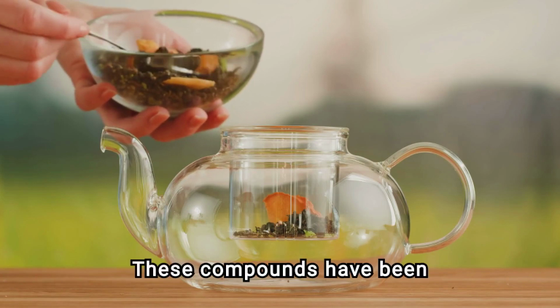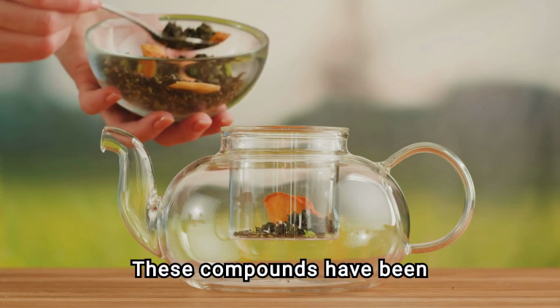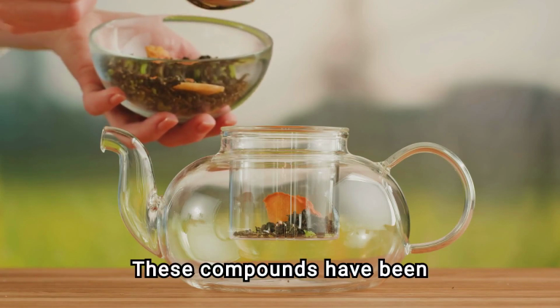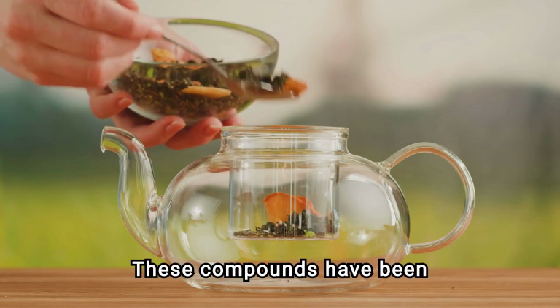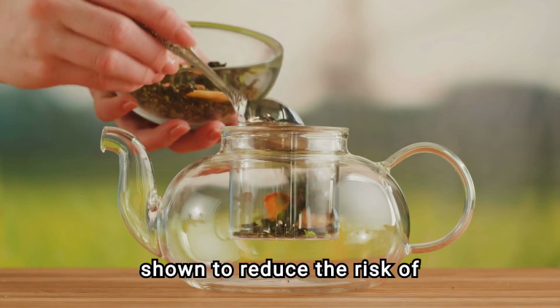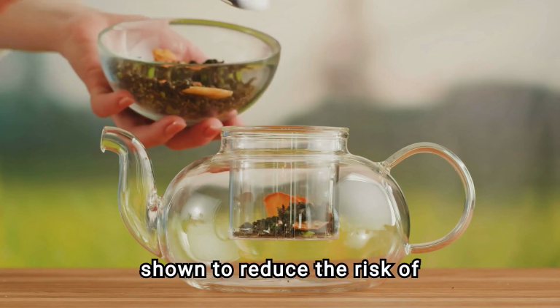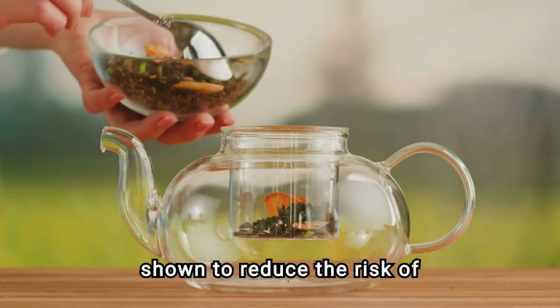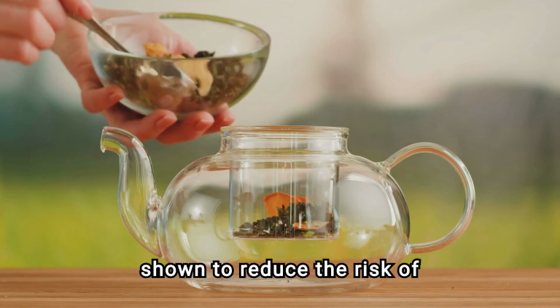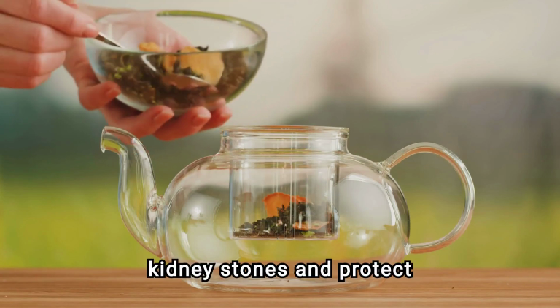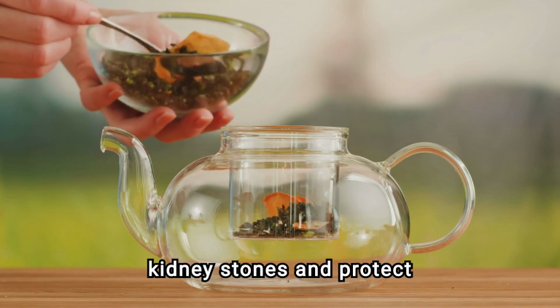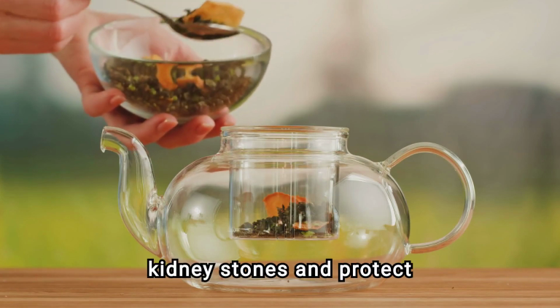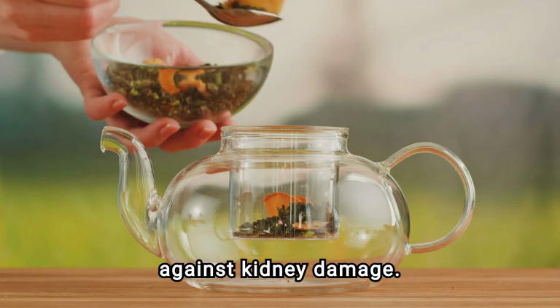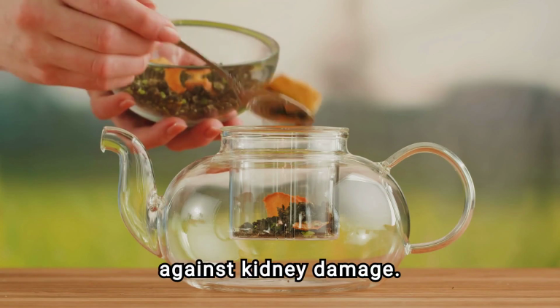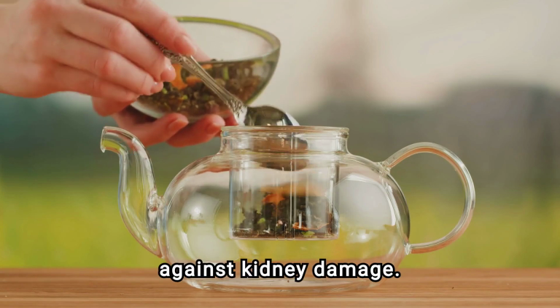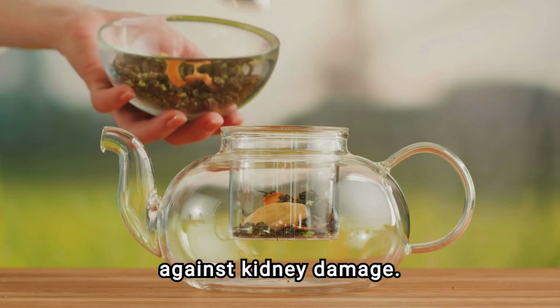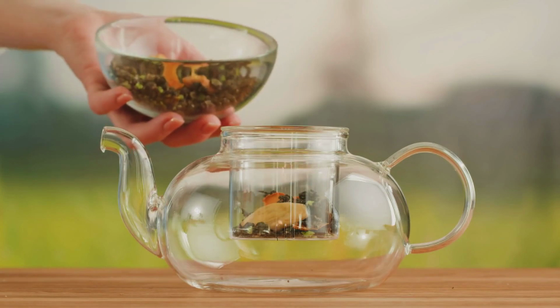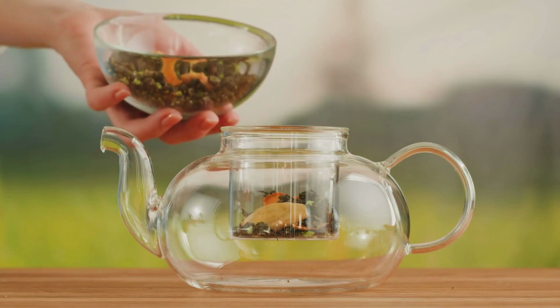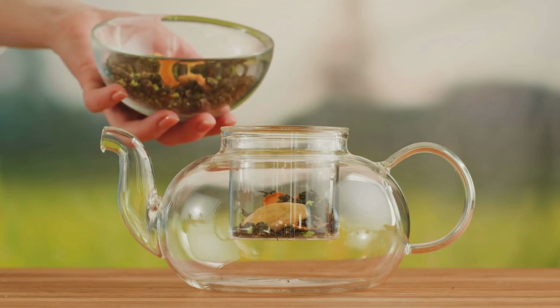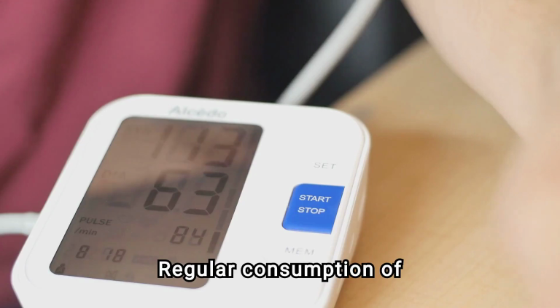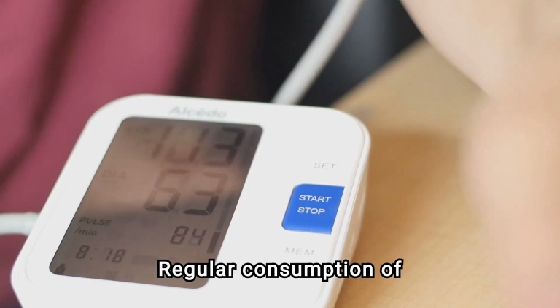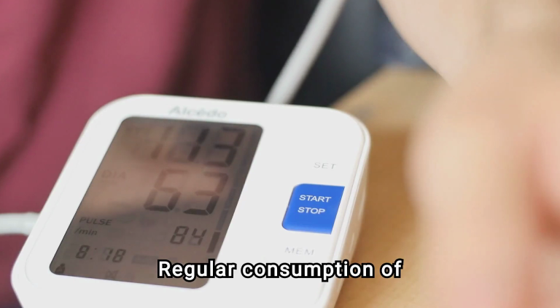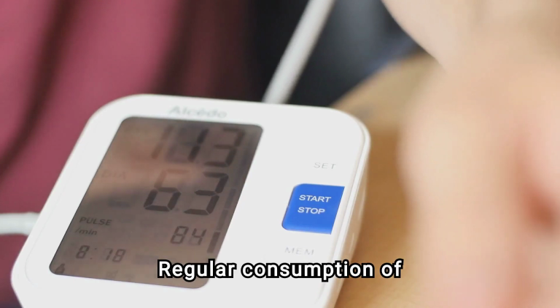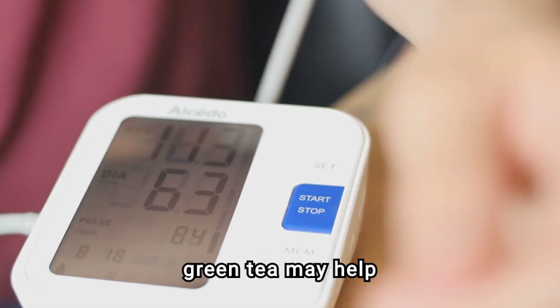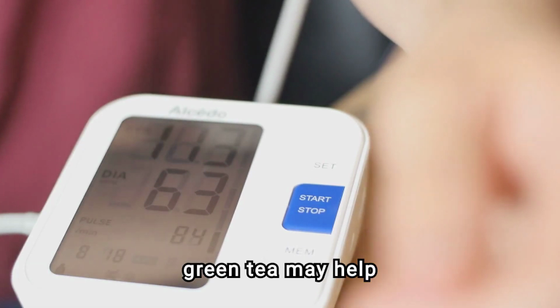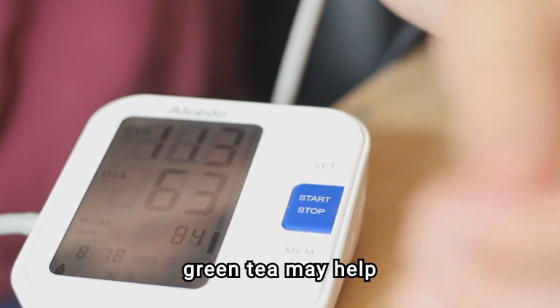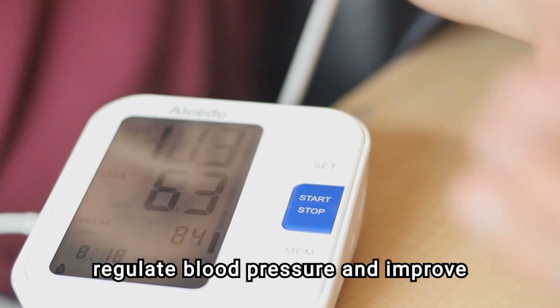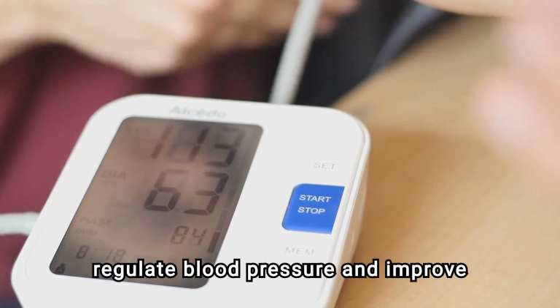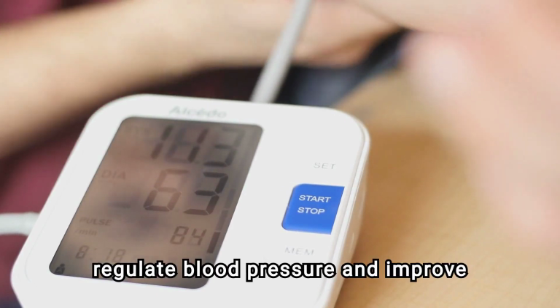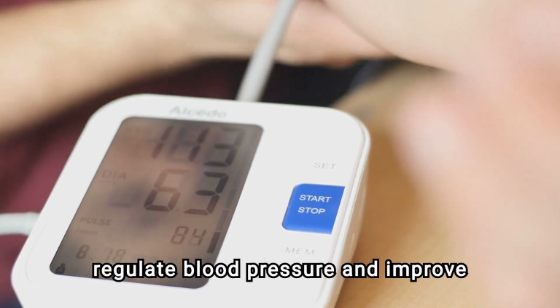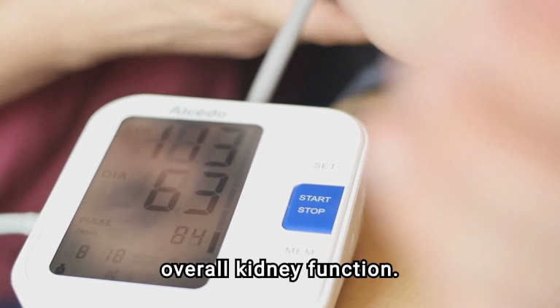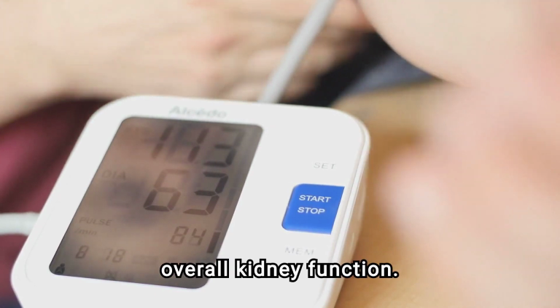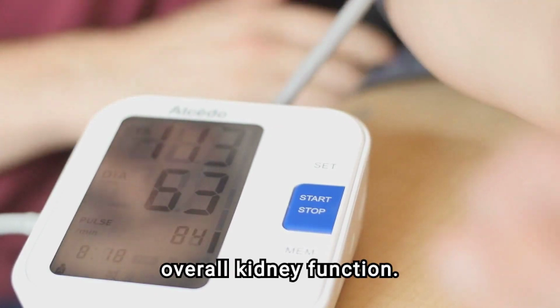These compounds have been shown to reduce the risk of kidney stones and protect against kidney damage. Regular consumption of green tea may help regulate blood pressure and improve overall kidney function.